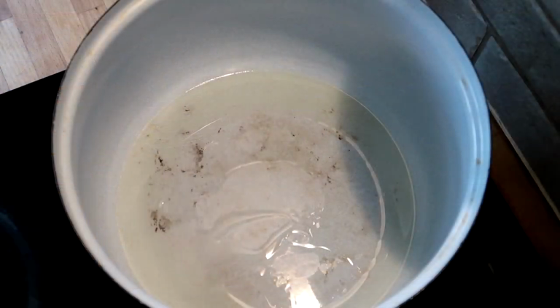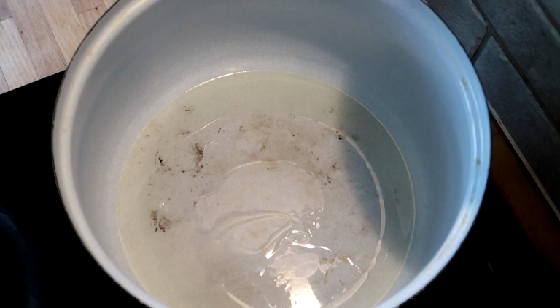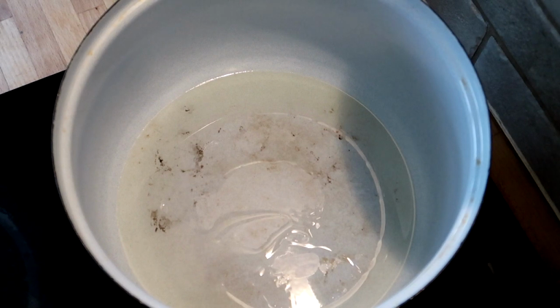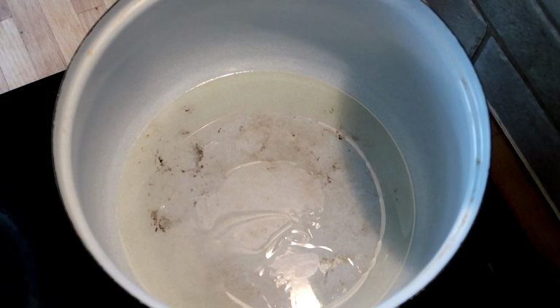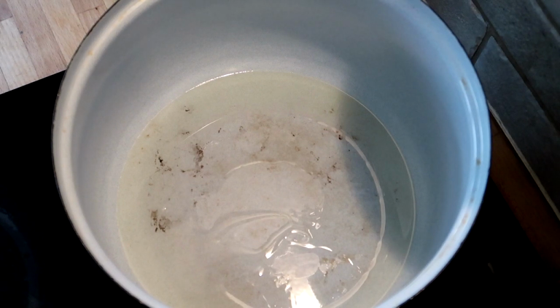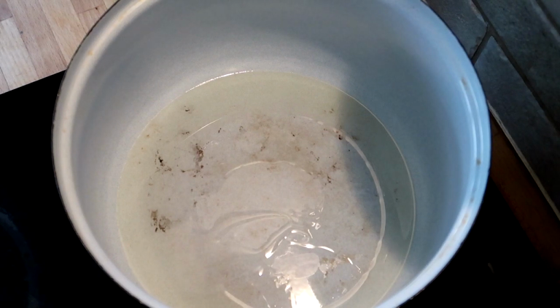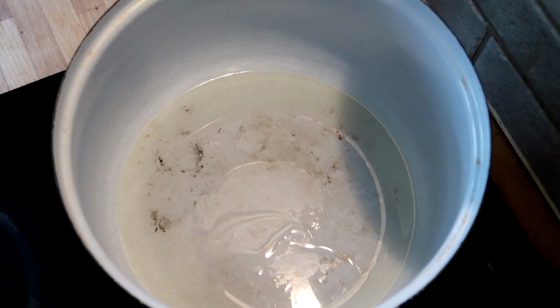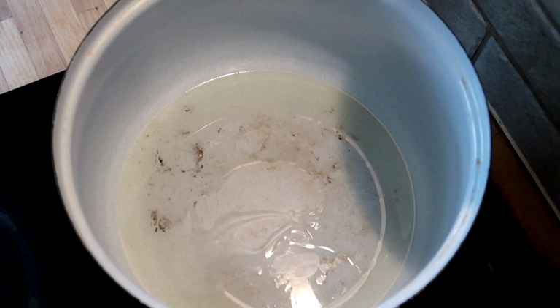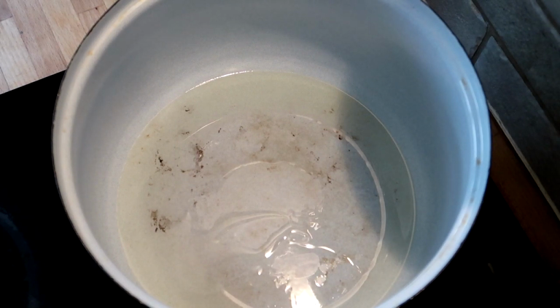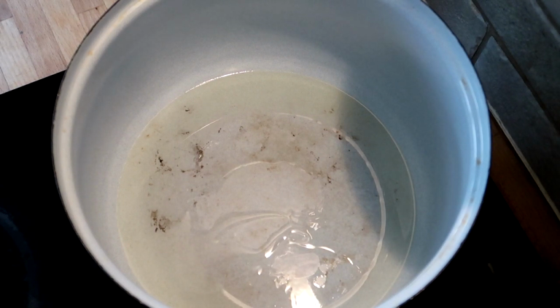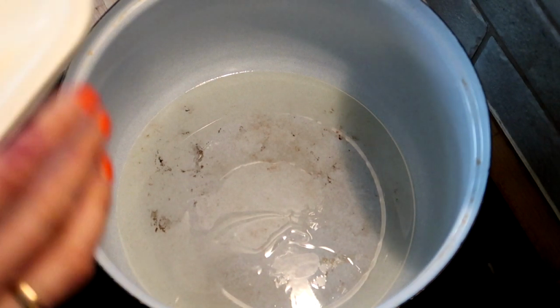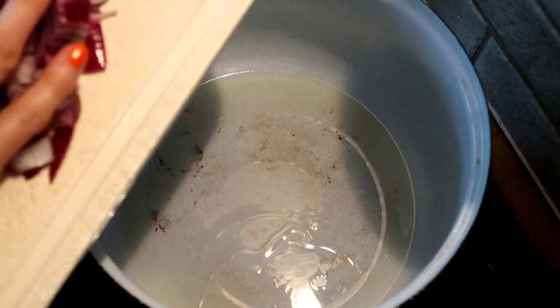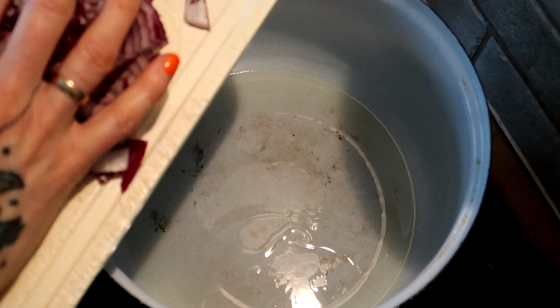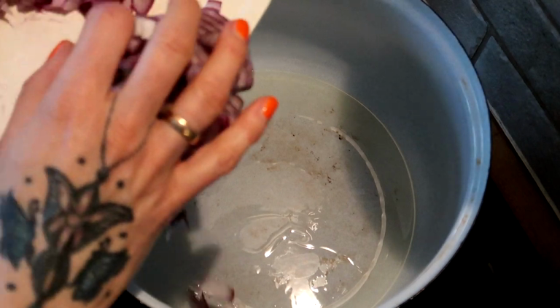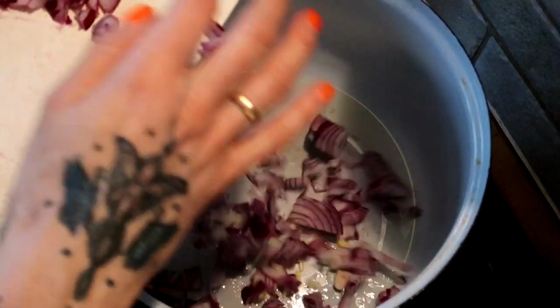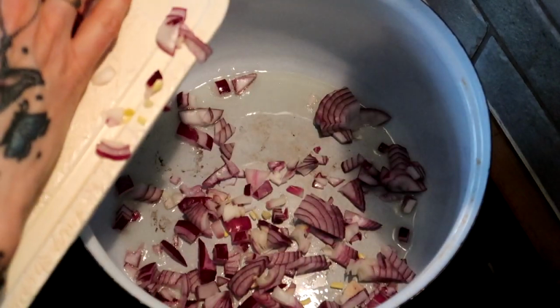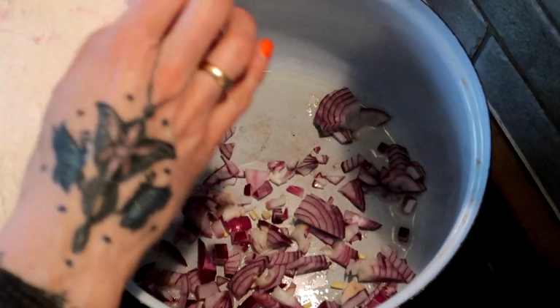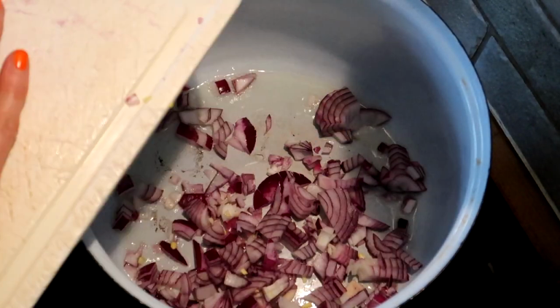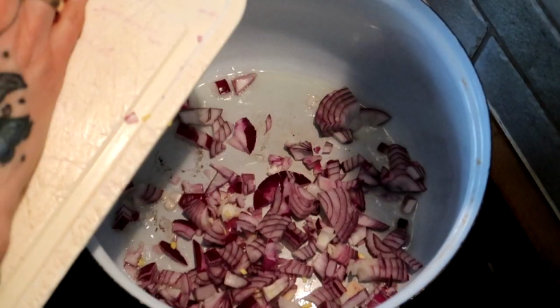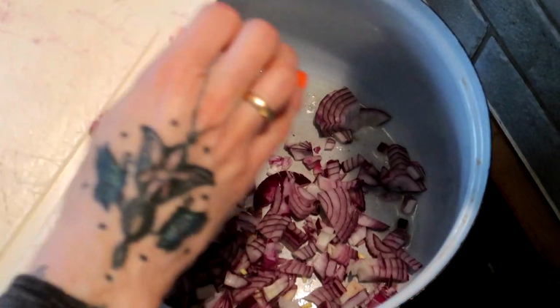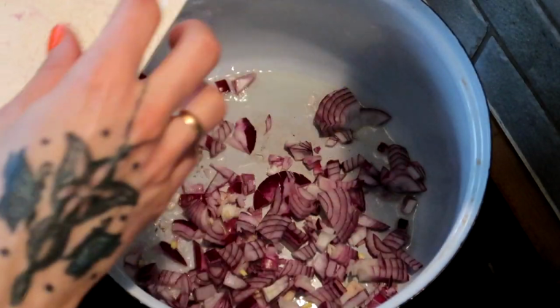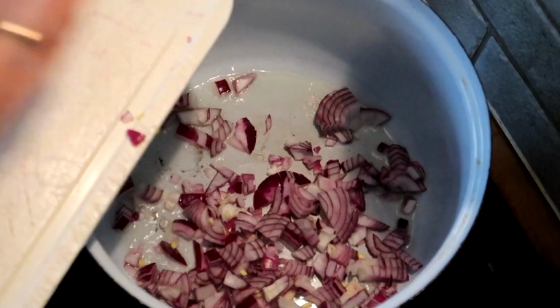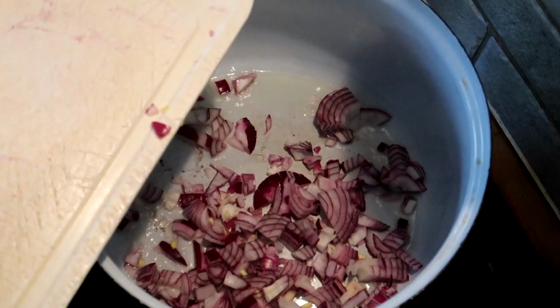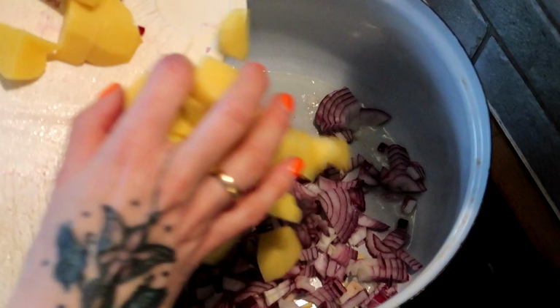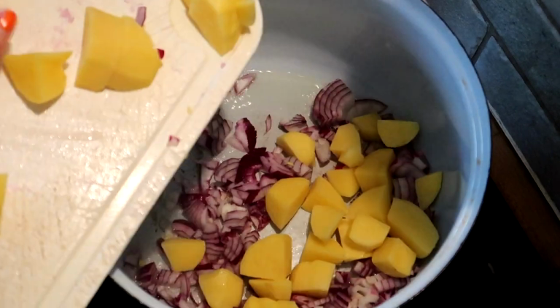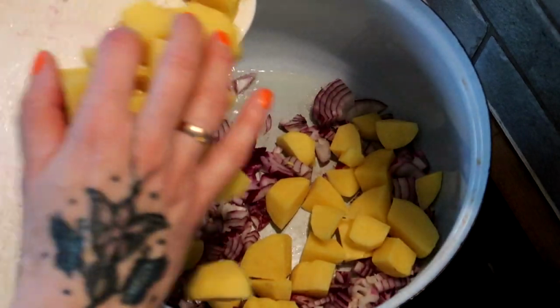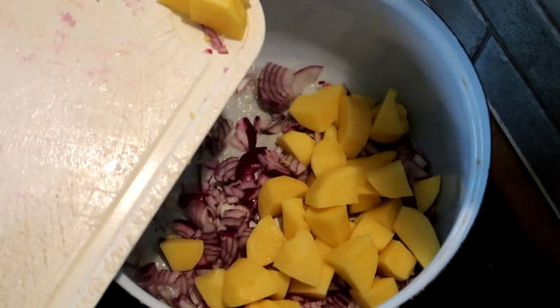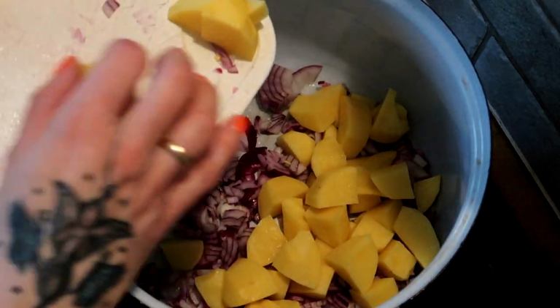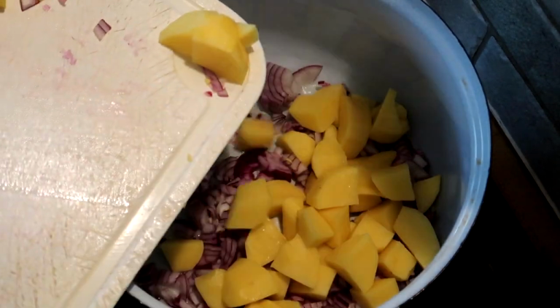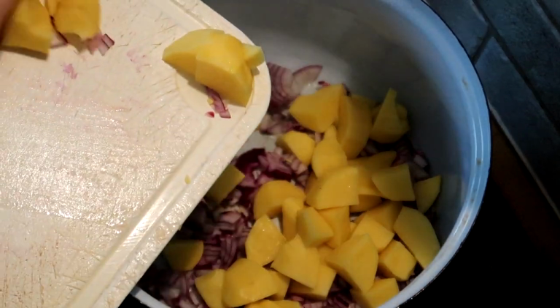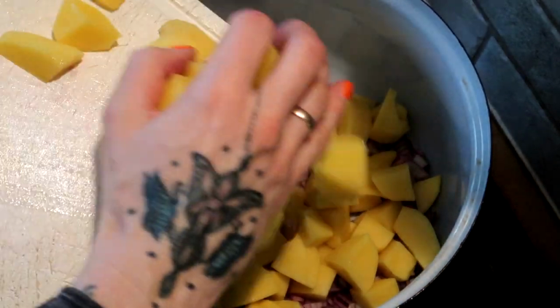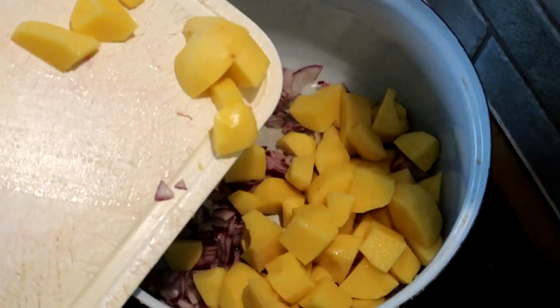First, I preheat the canola oil in a larger pot — please ignore the stains, the pot is even older than I am. Next, I throw in the onions, the garlic, and the potatoes and toss all for a bit.